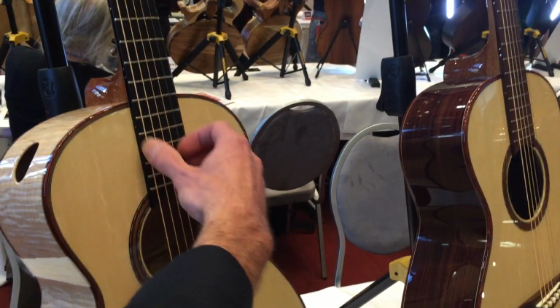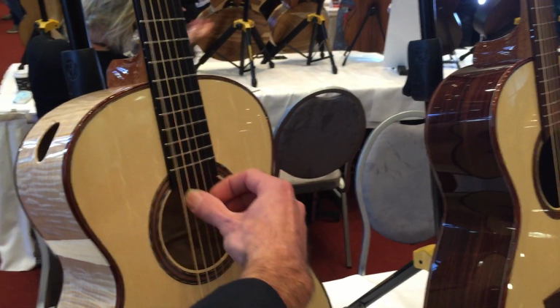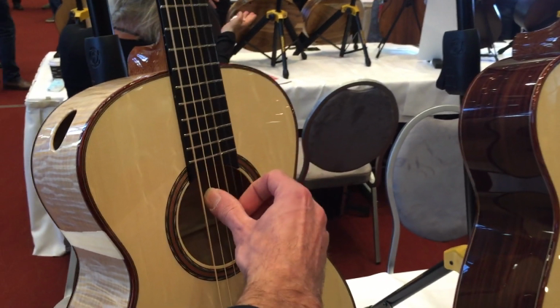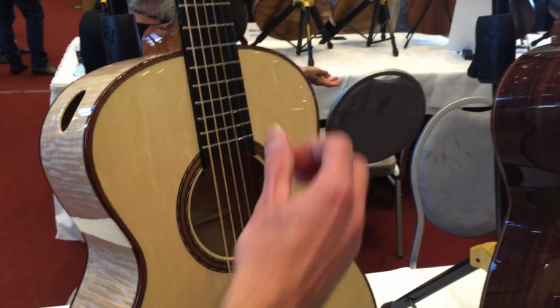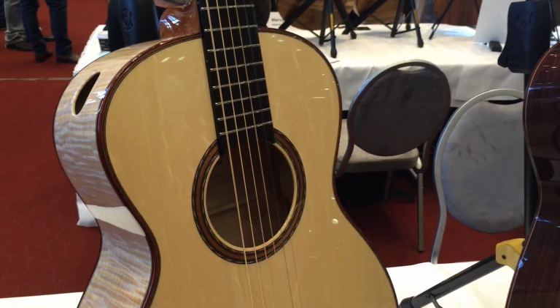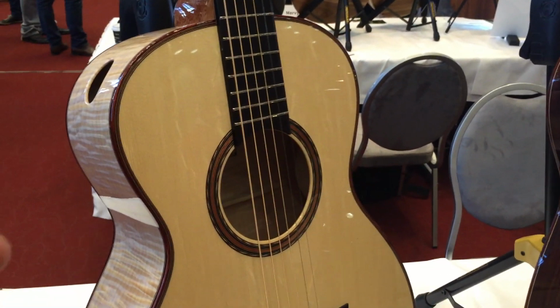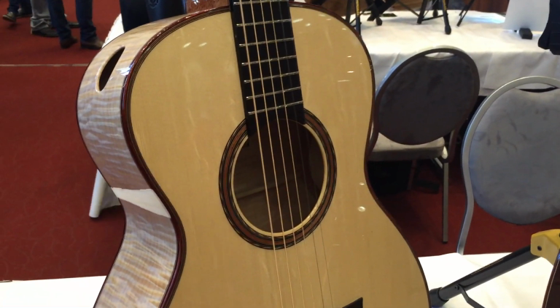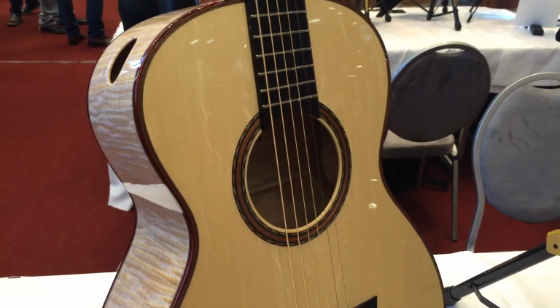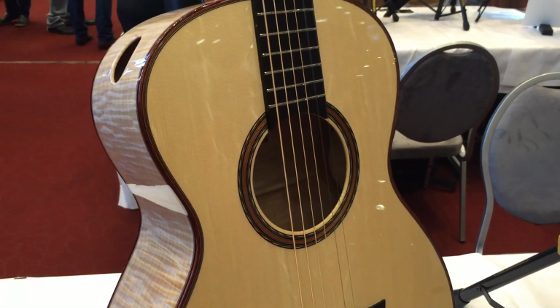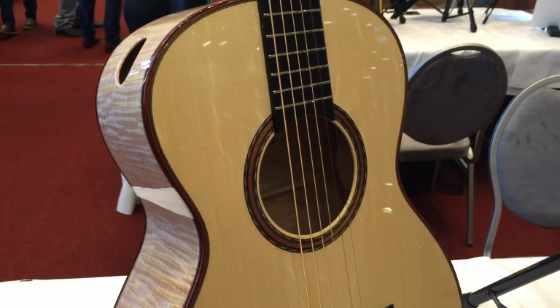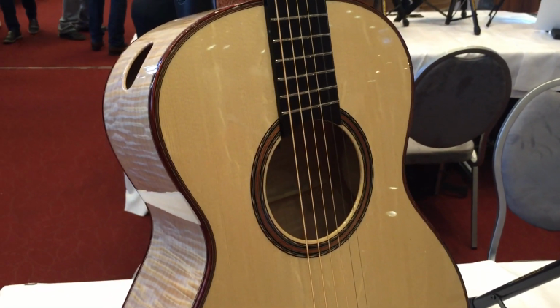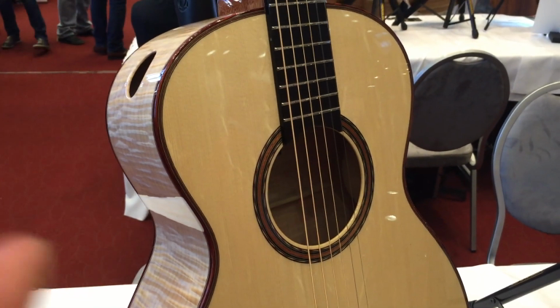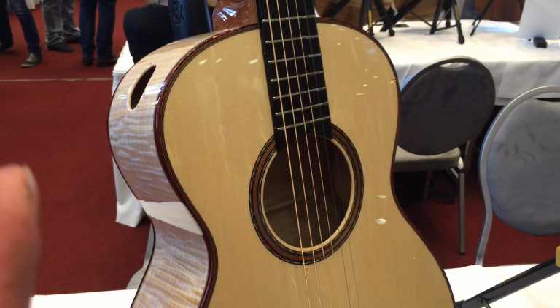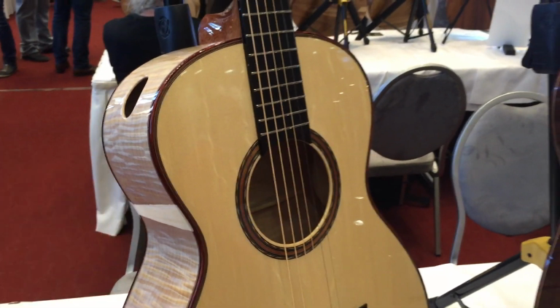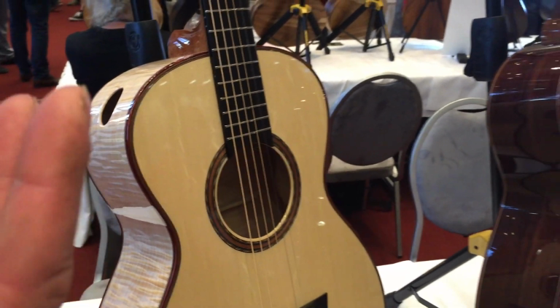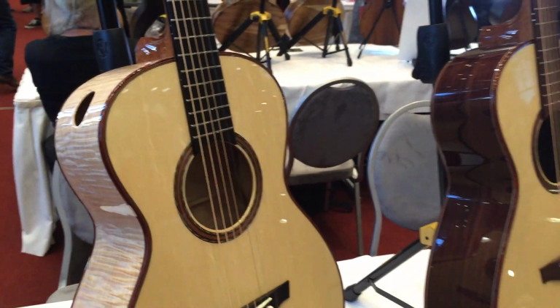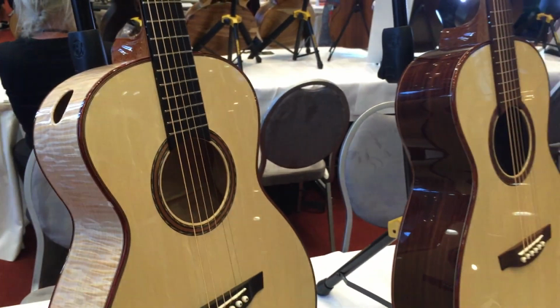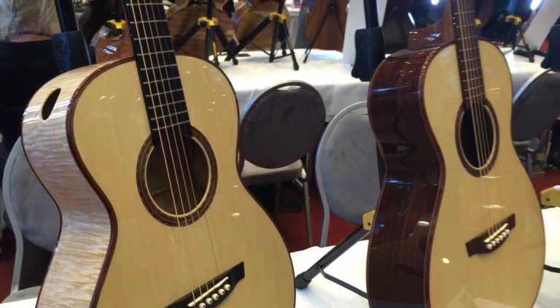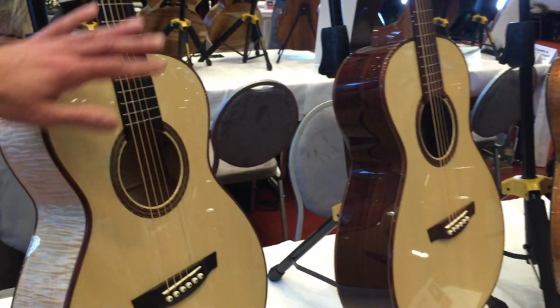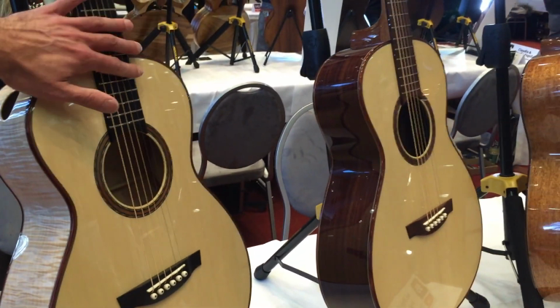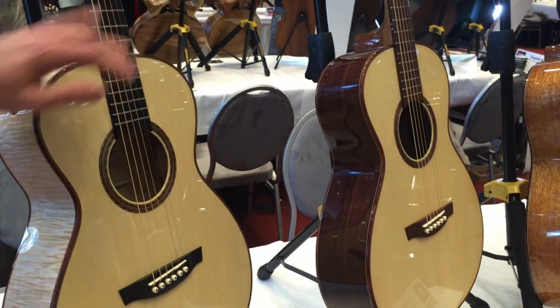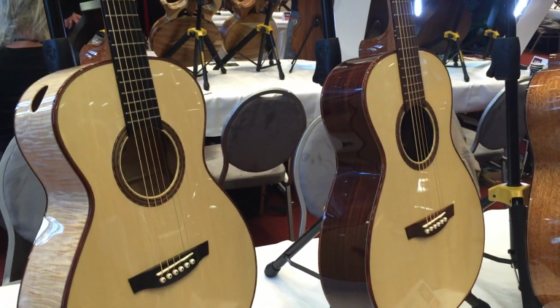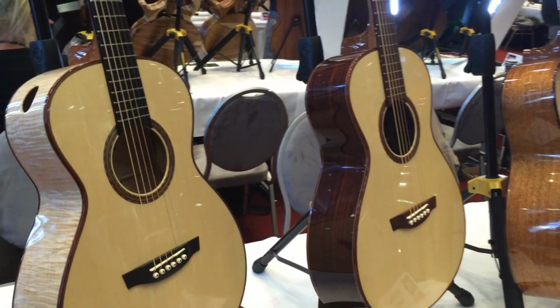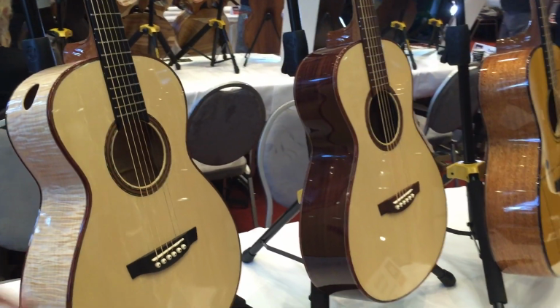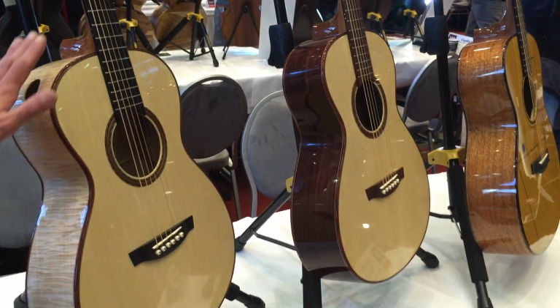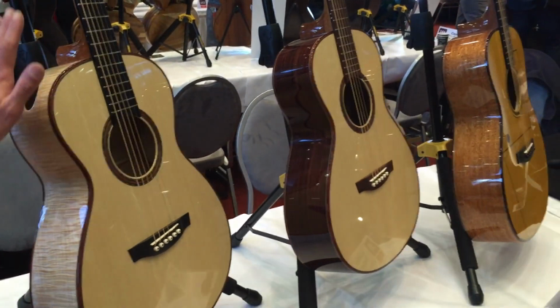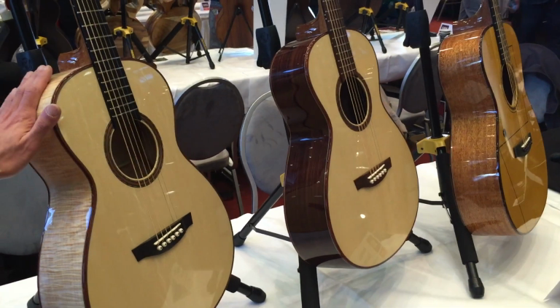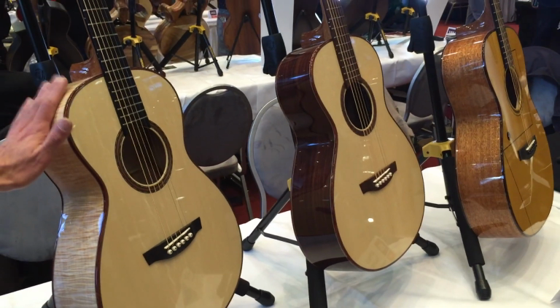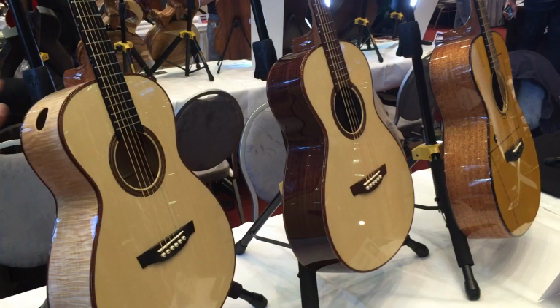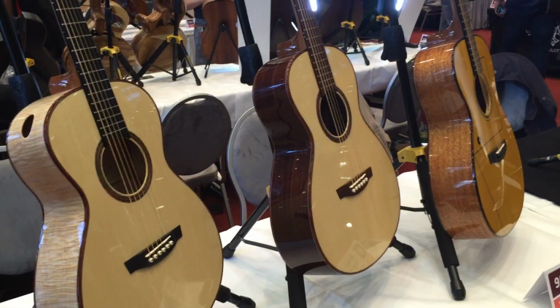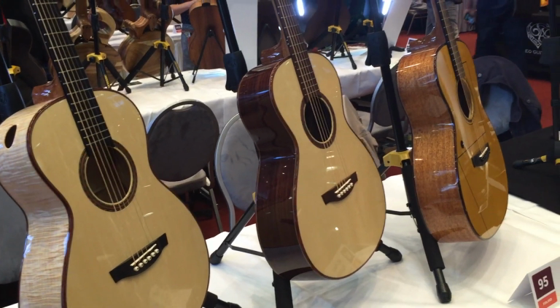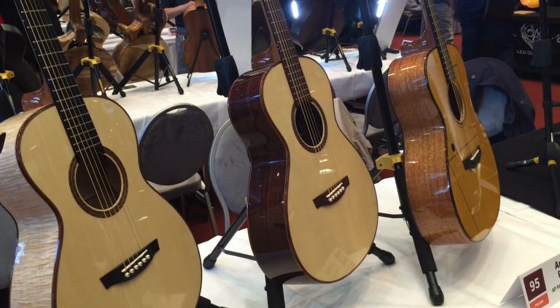These are small instruments but they got lots of bass, a solid treble side. This one has a port inside which is sort of like a monitor to yourself if you...